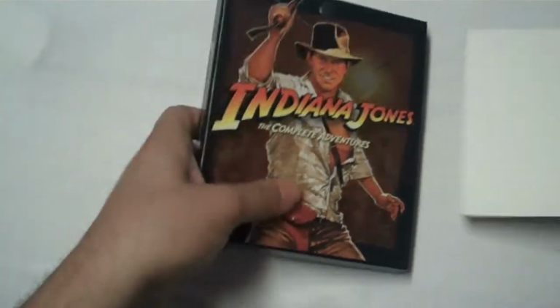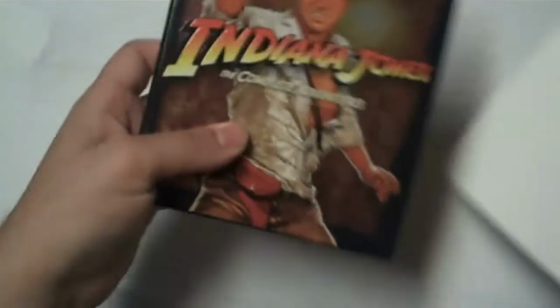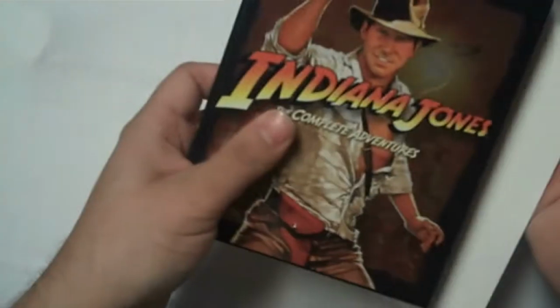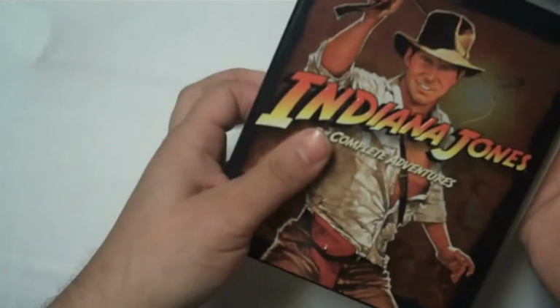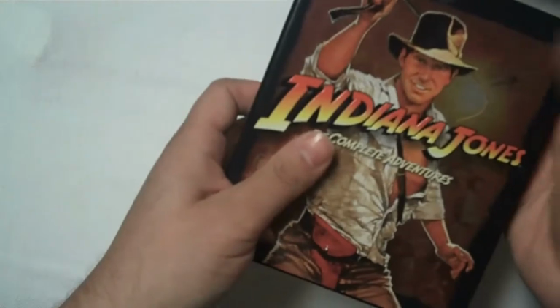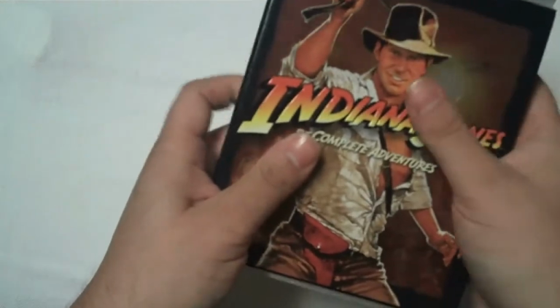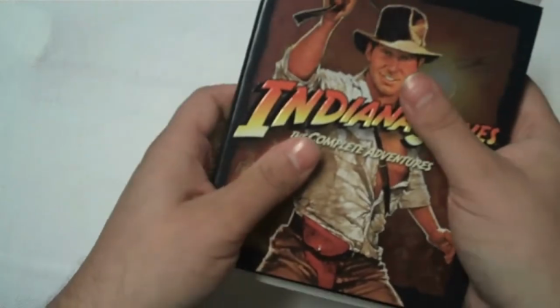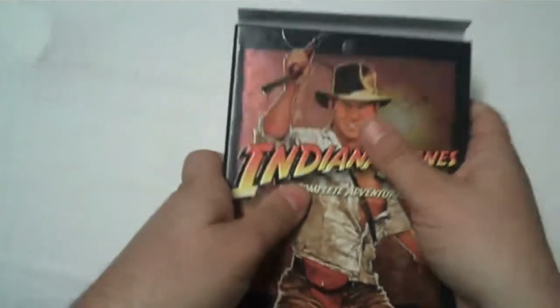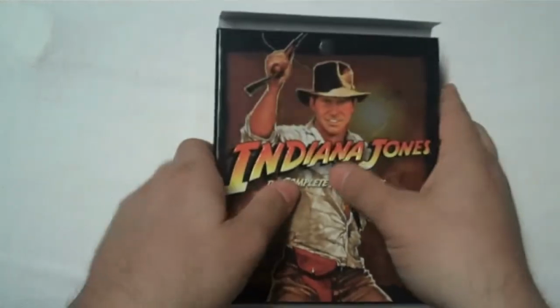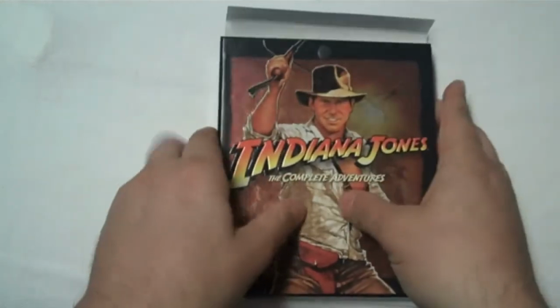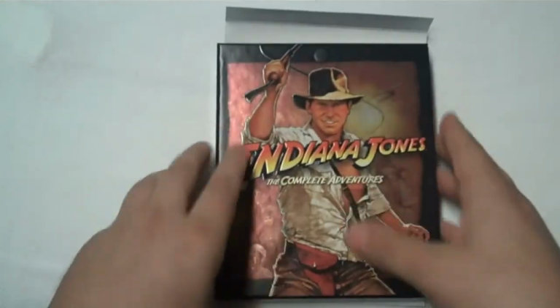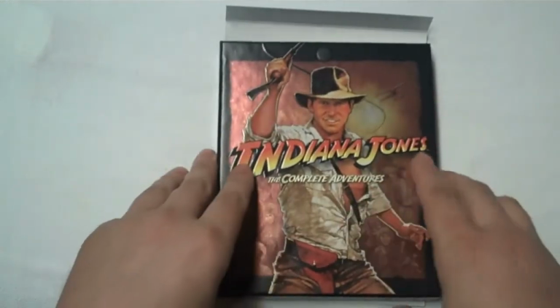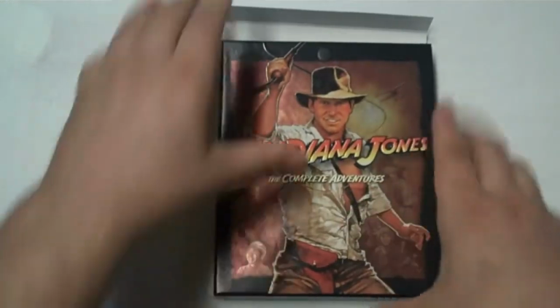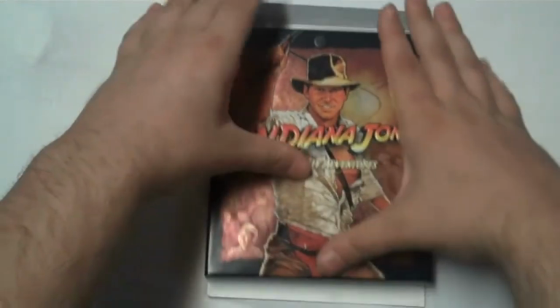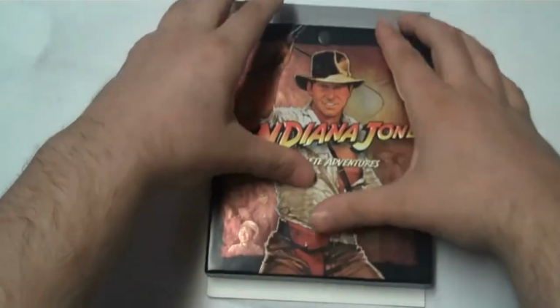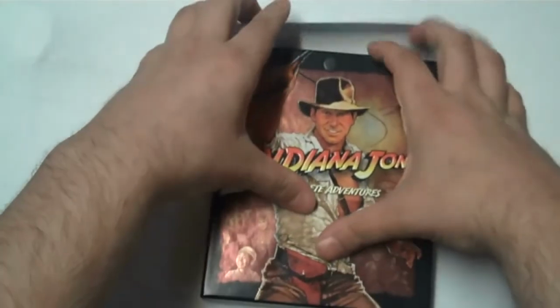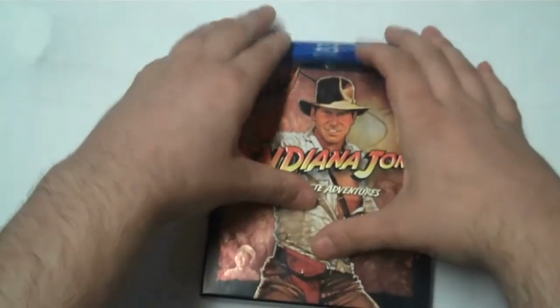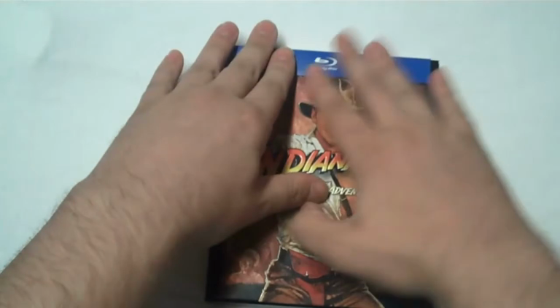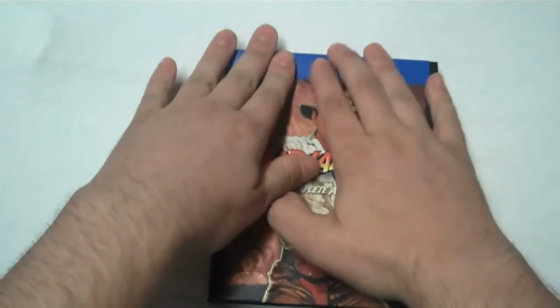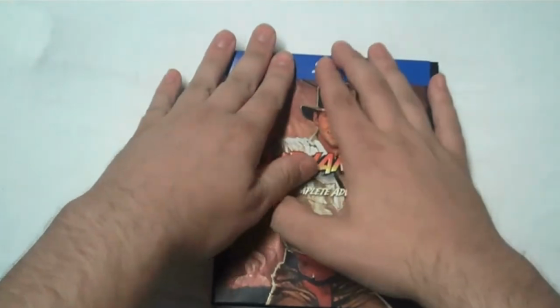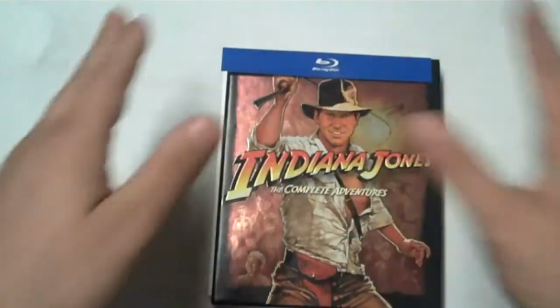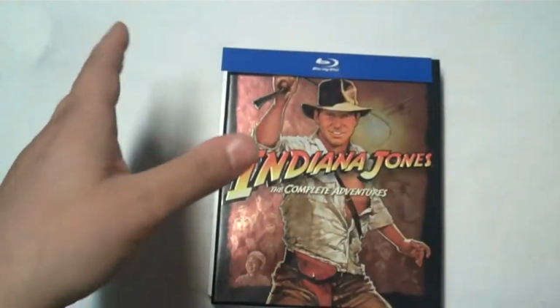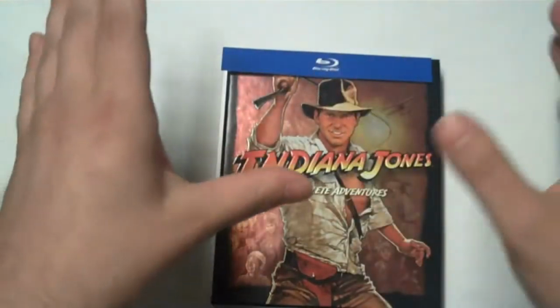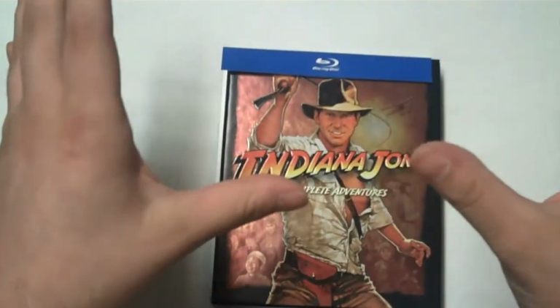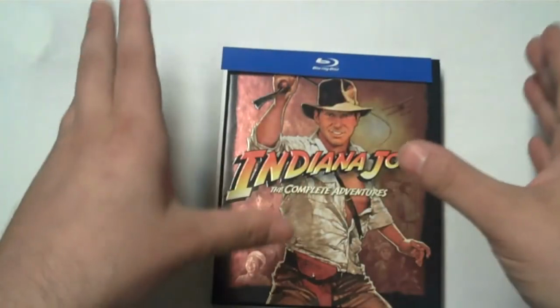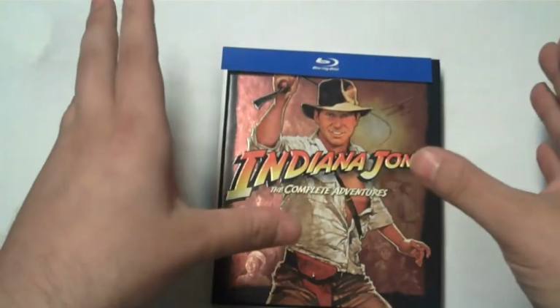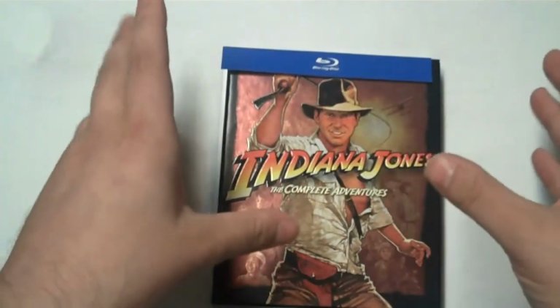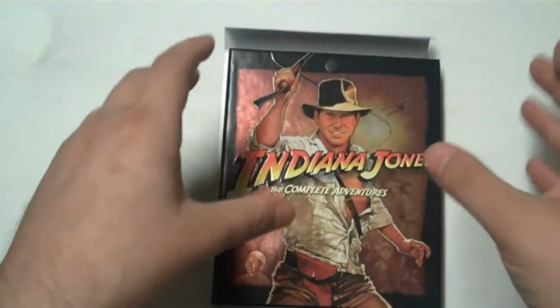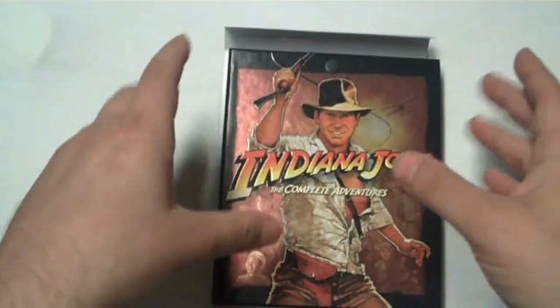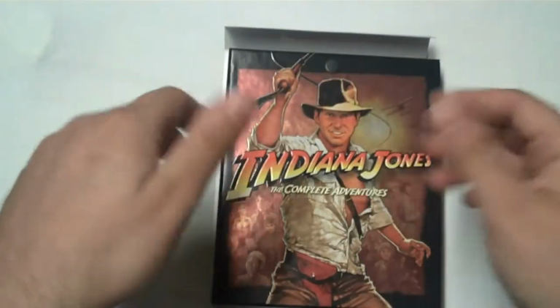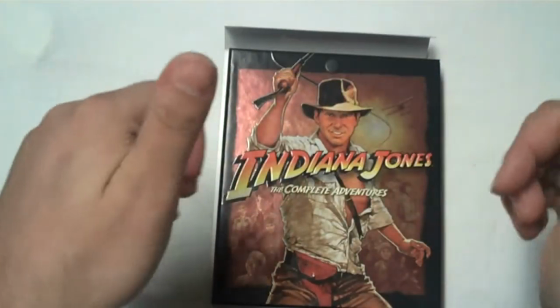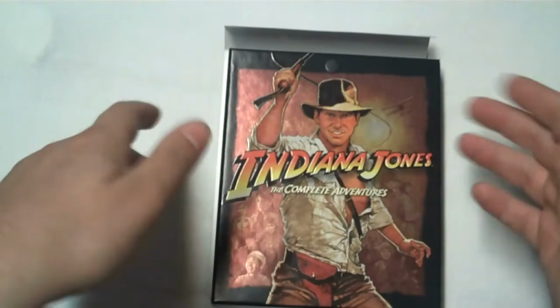I think people are still going to appreciate how good they look in HD — there's some amazing detail on these discs. And audio-wise, they sound brand new. Whoever mixed Raiders, man, you cannot tell this was shot in 1981. So that's awesome.